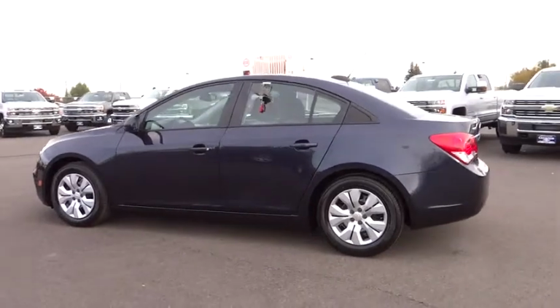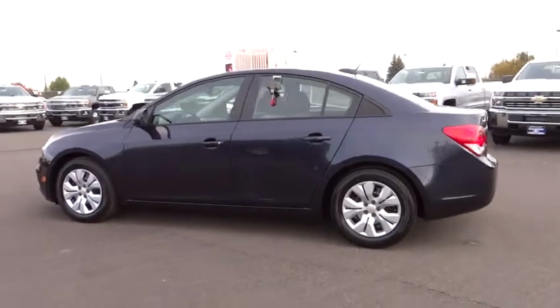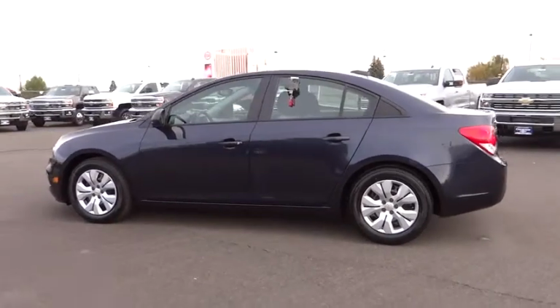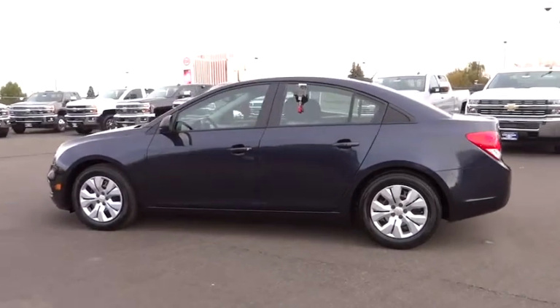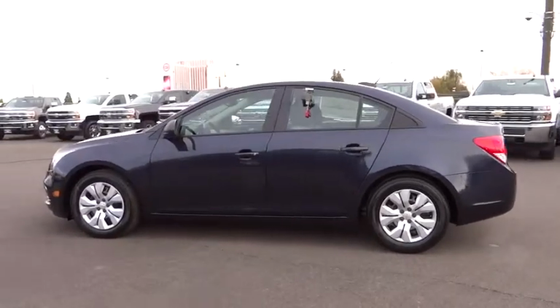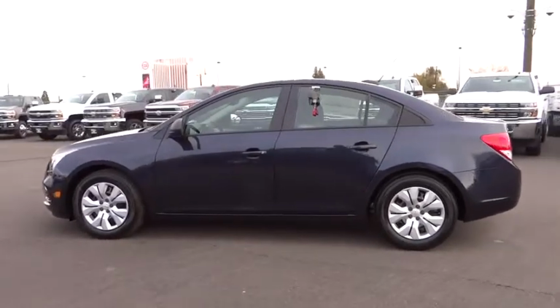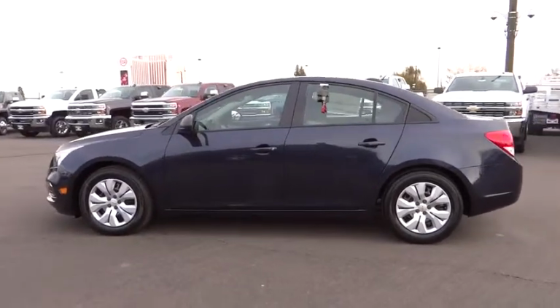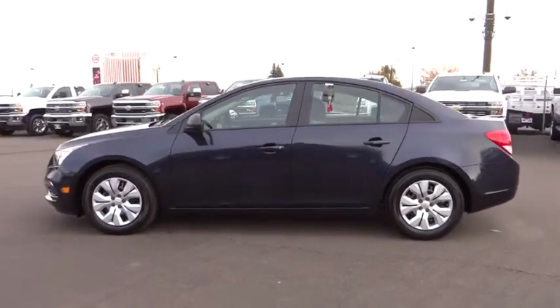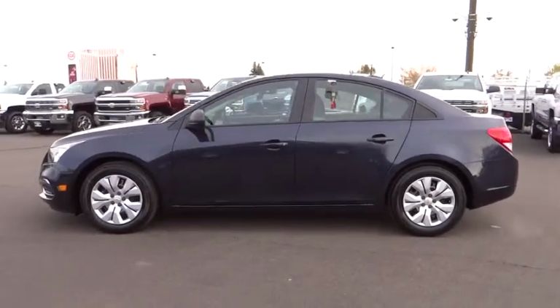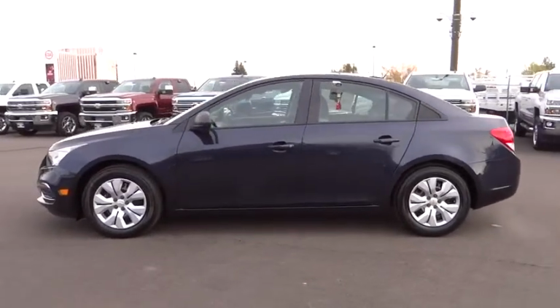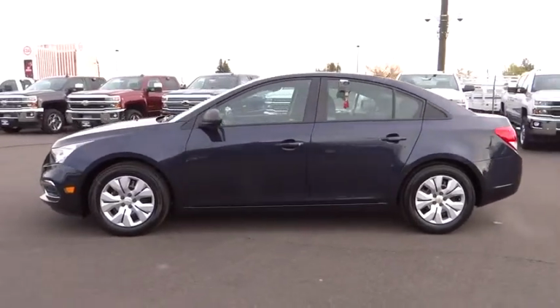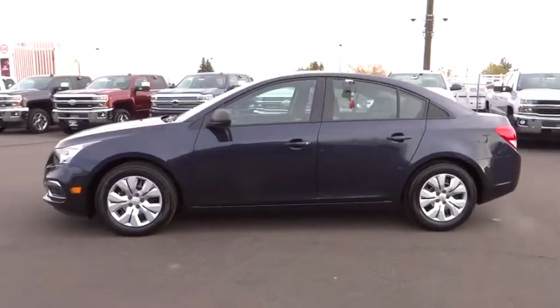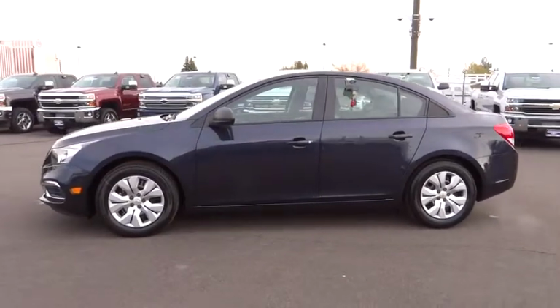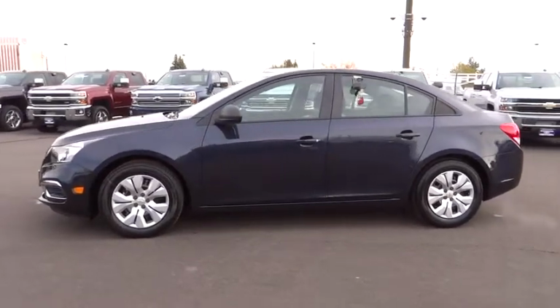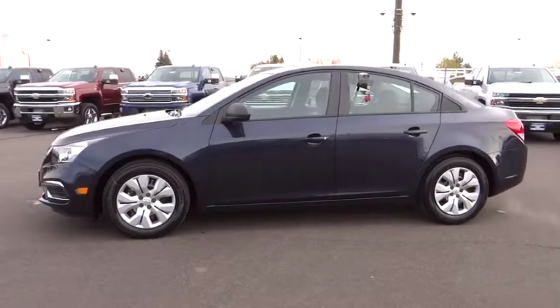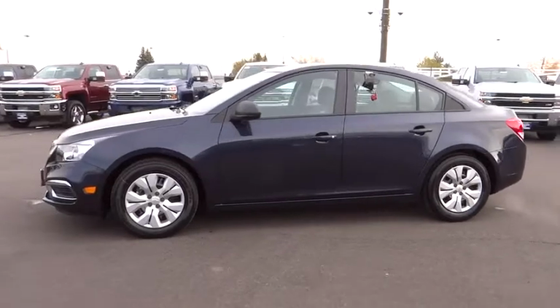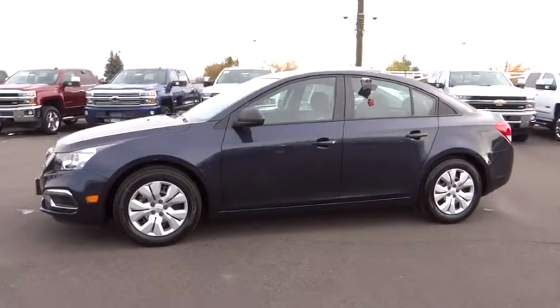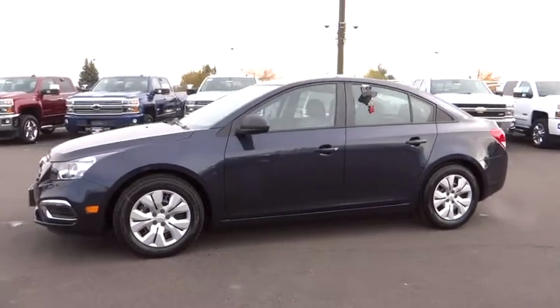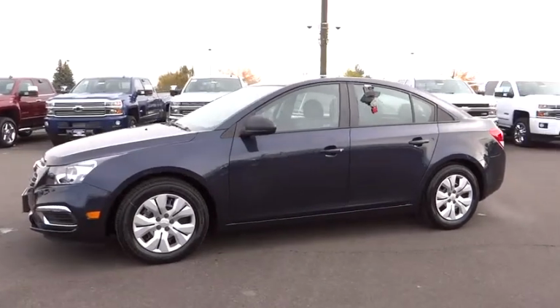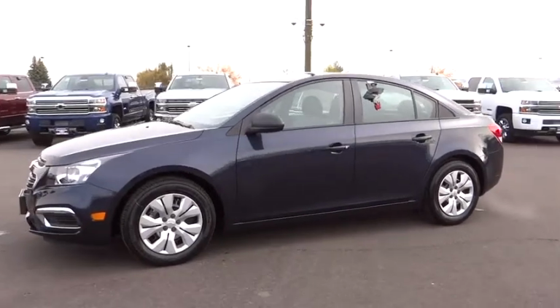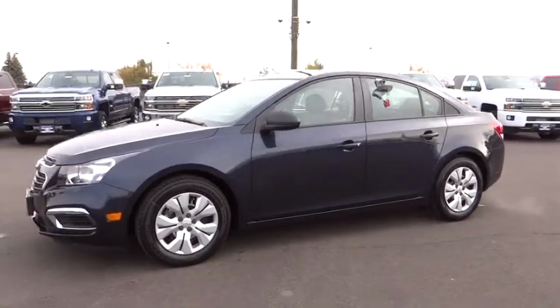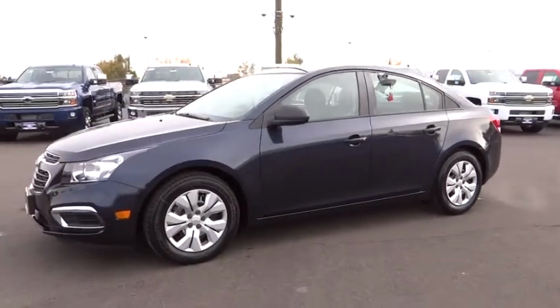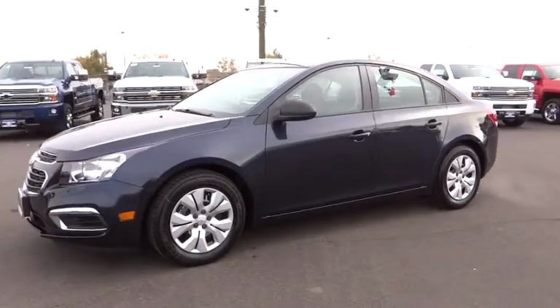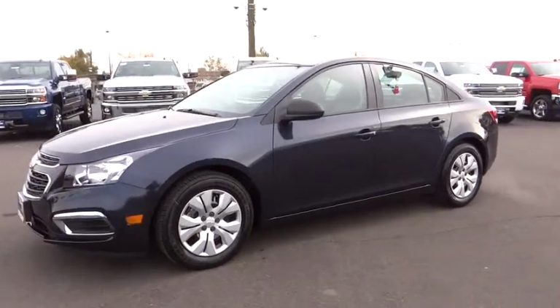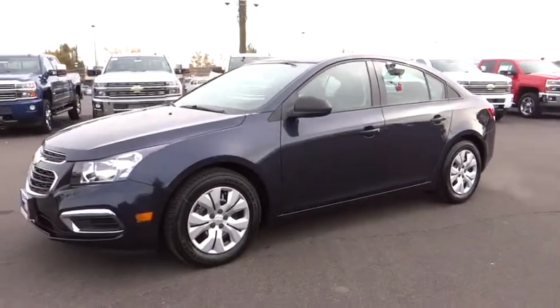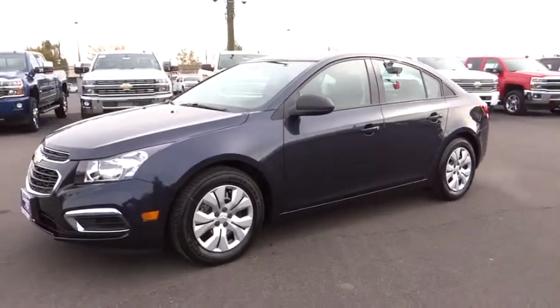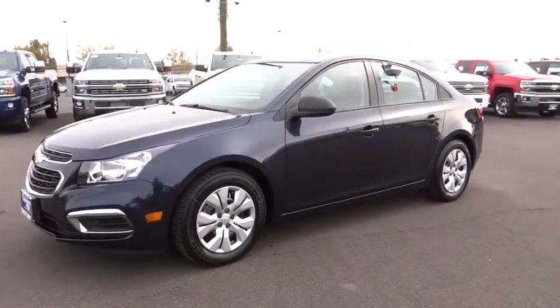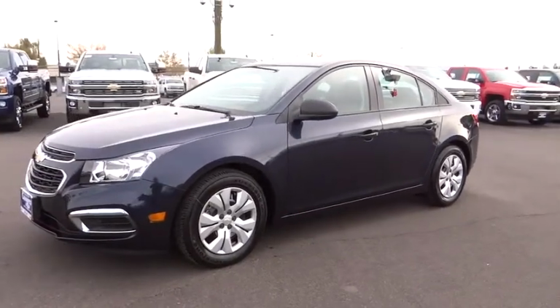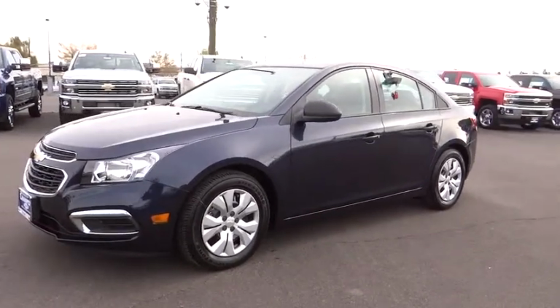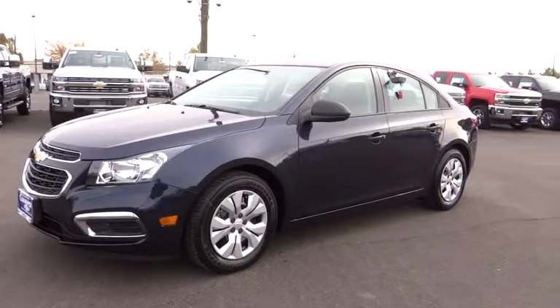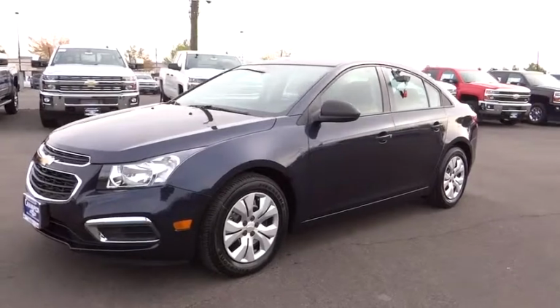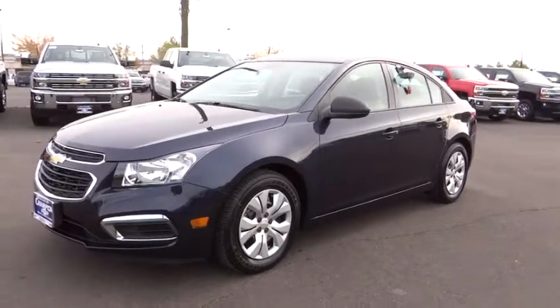Security system, power door locks, USB connection, power windows, tachometer, tilt steering wheel, front reading lamp. Come take a test drive today.